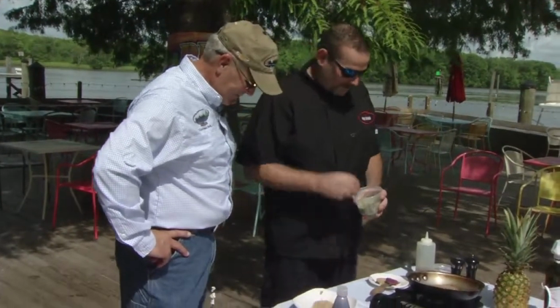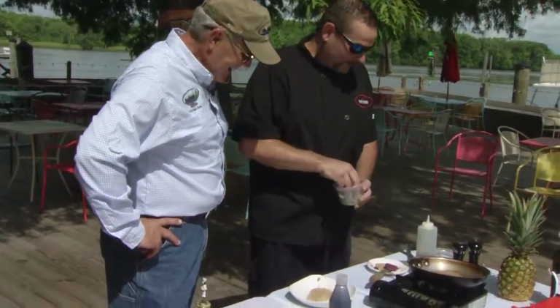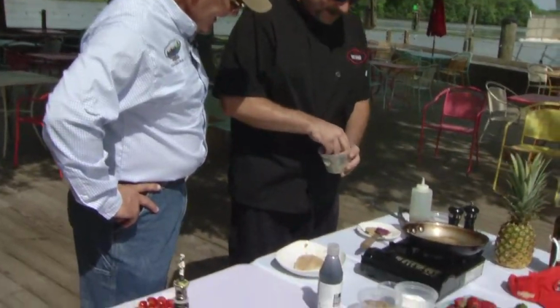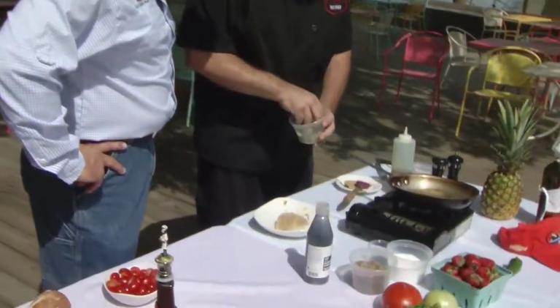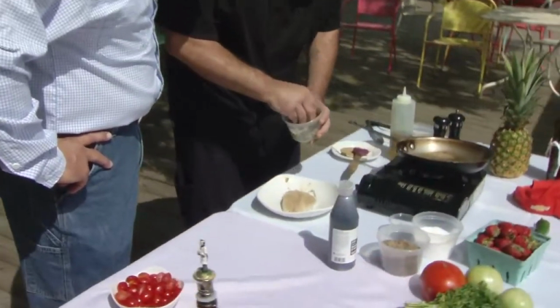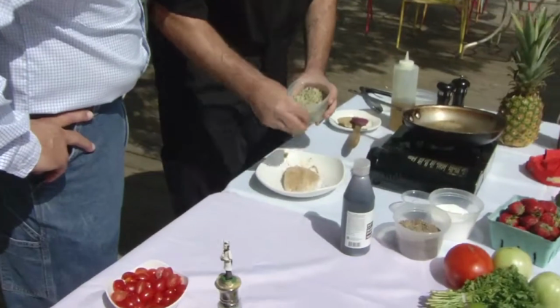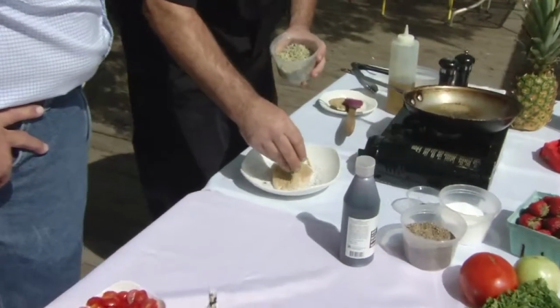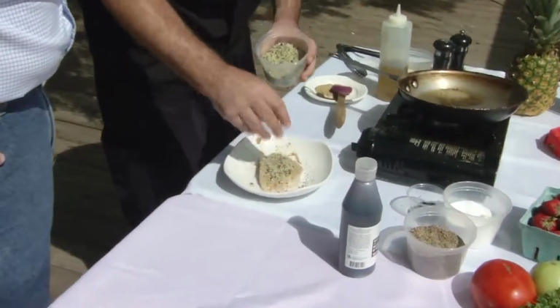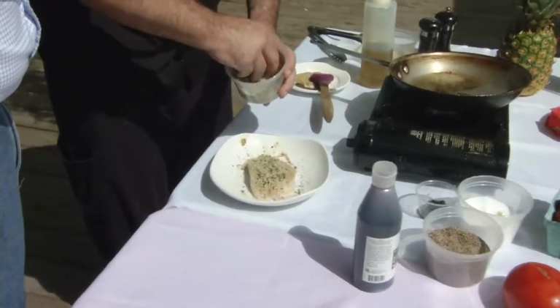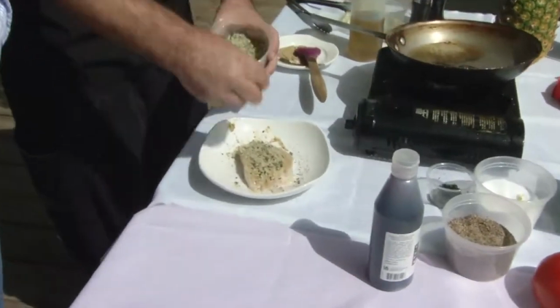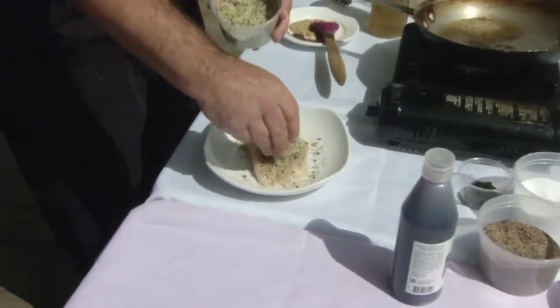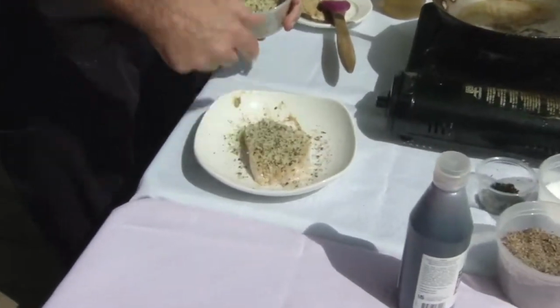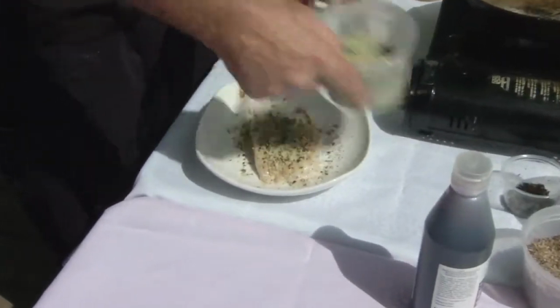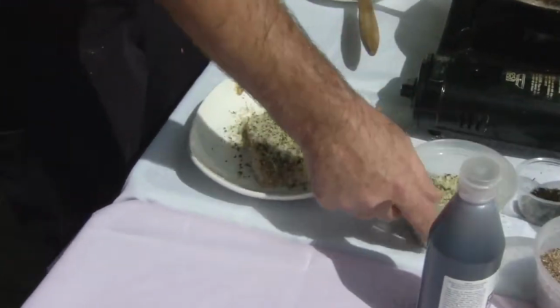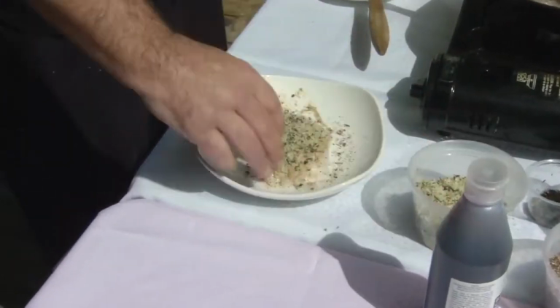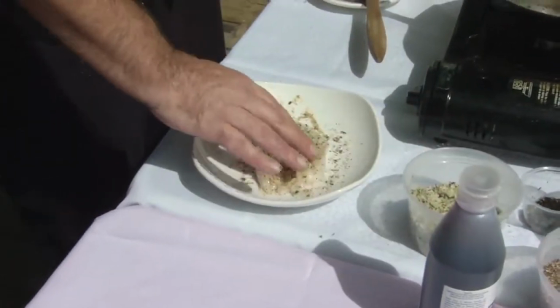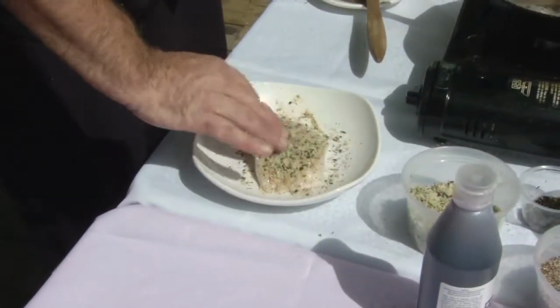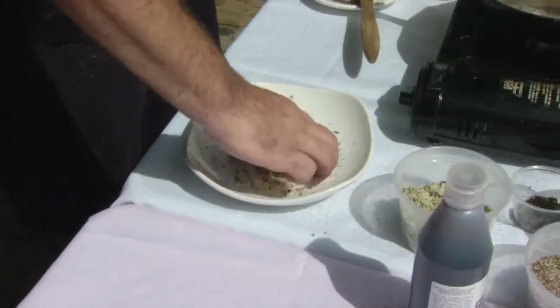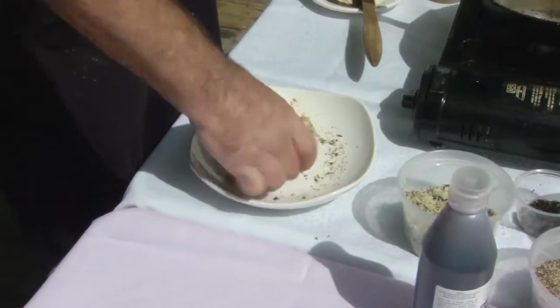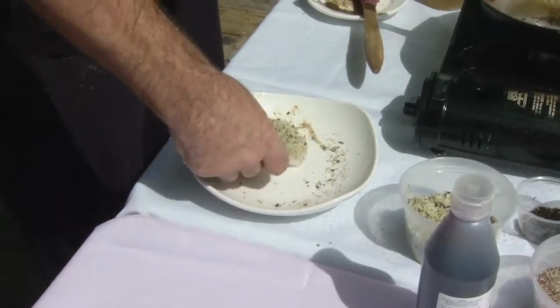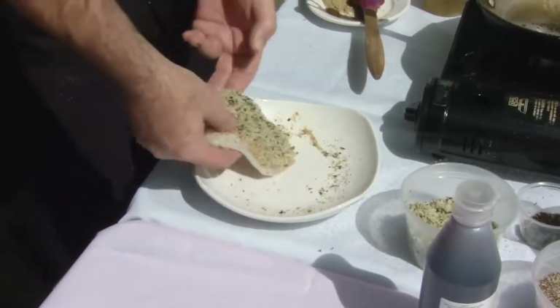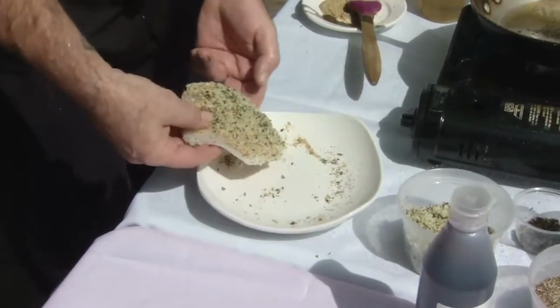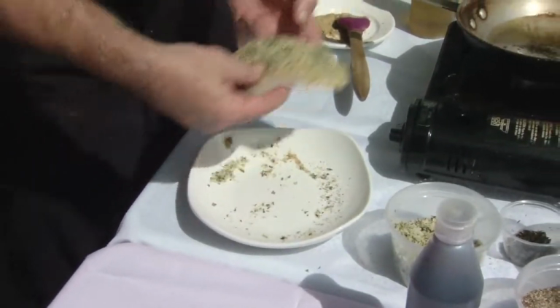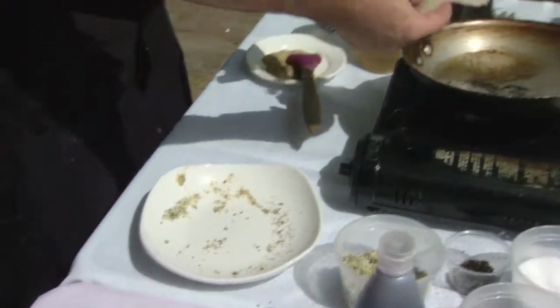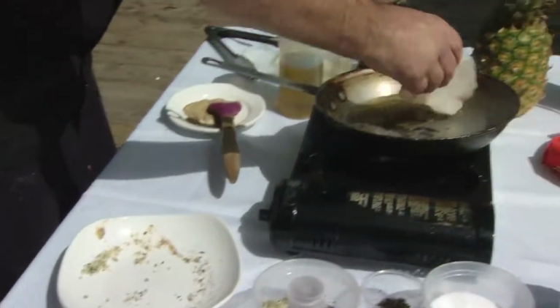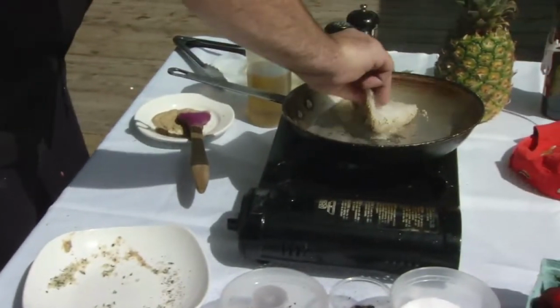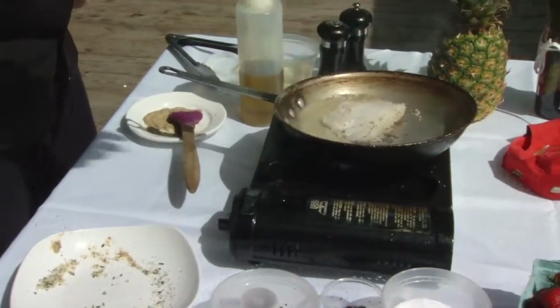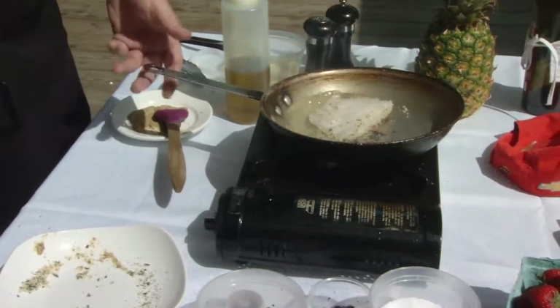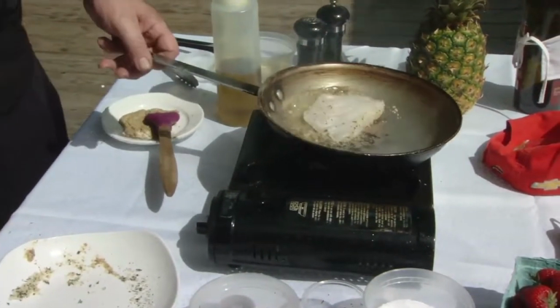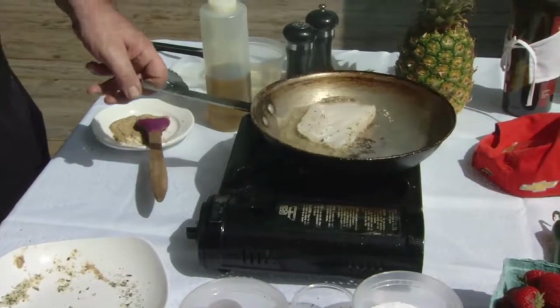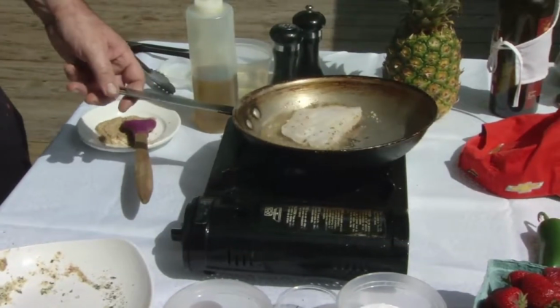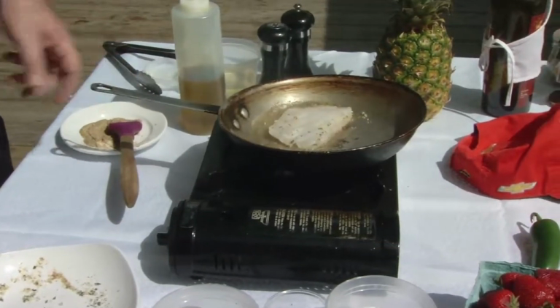You want to put a little Dijon on — I like a little spicy Dijon. Then you put your breadcrumbs on and get it in the pan. Is that olive oil you're using to cook it in? Yeah.